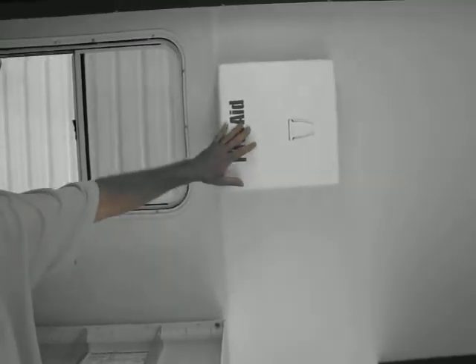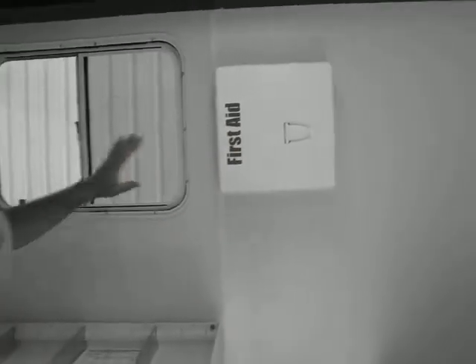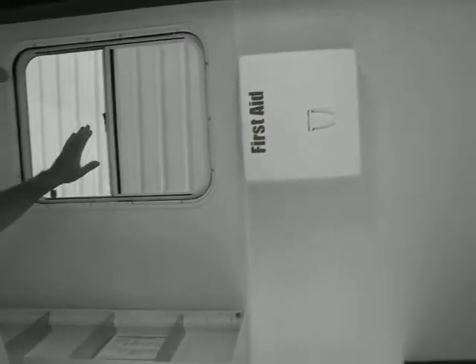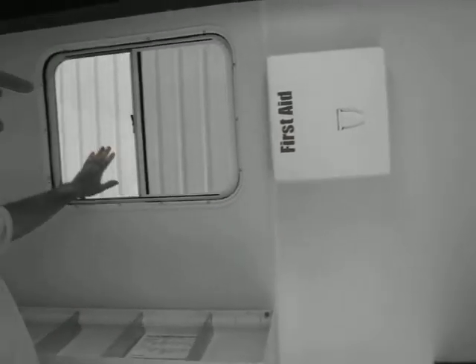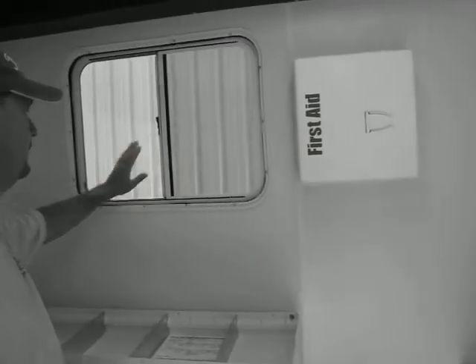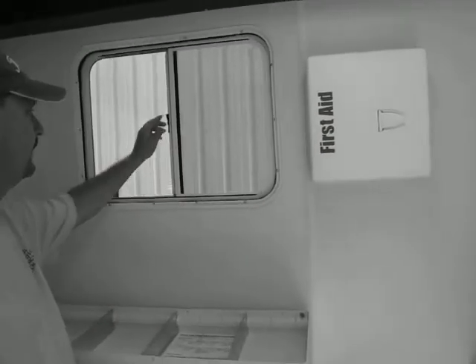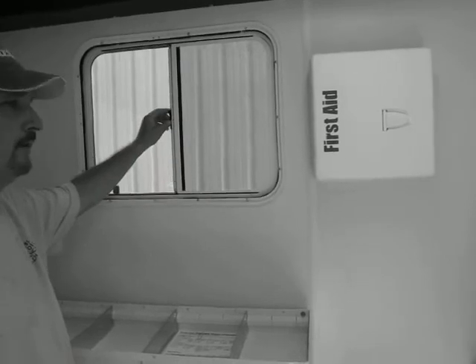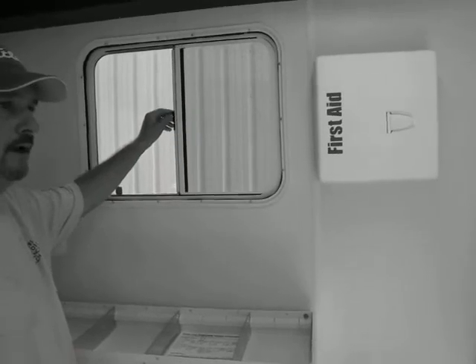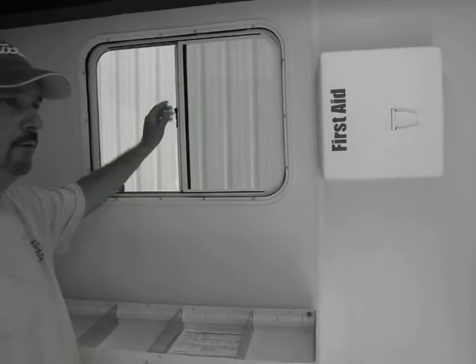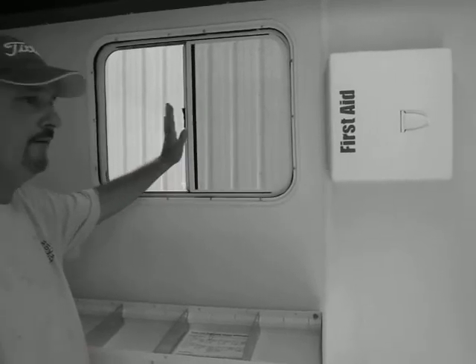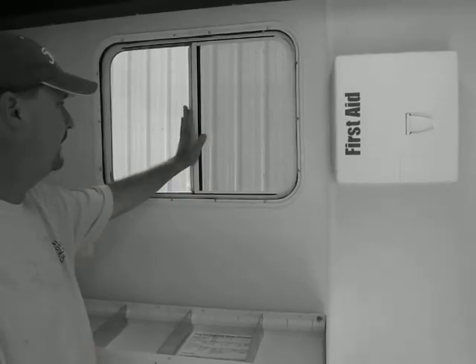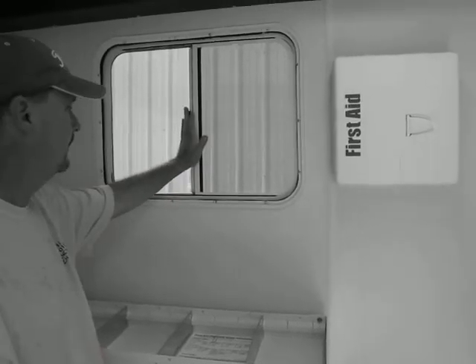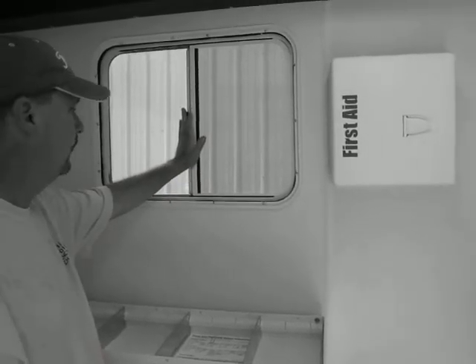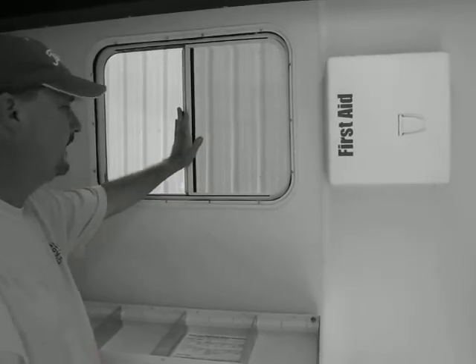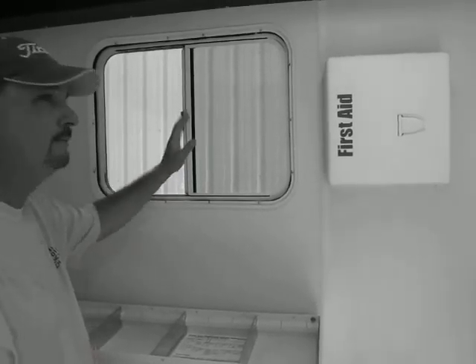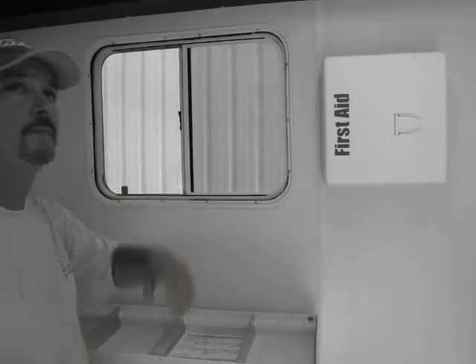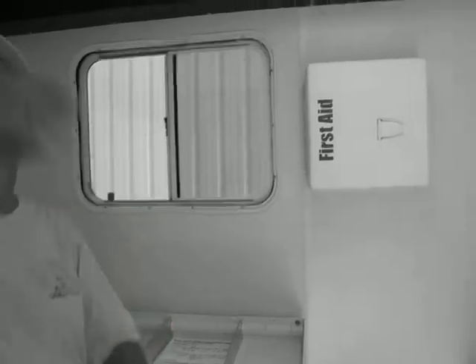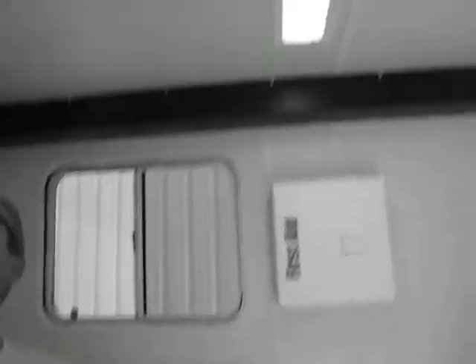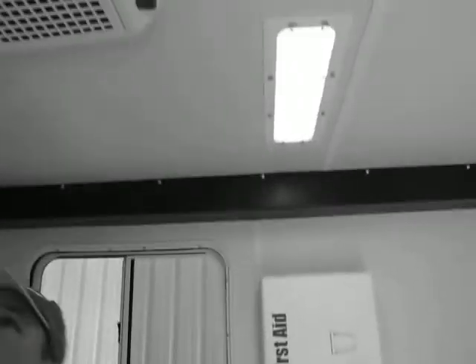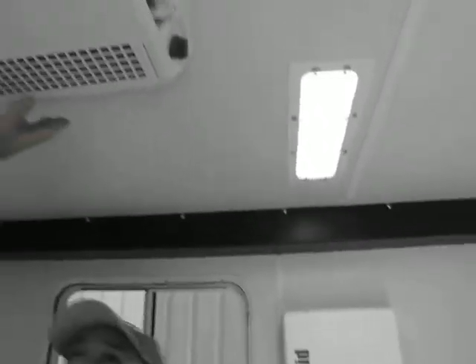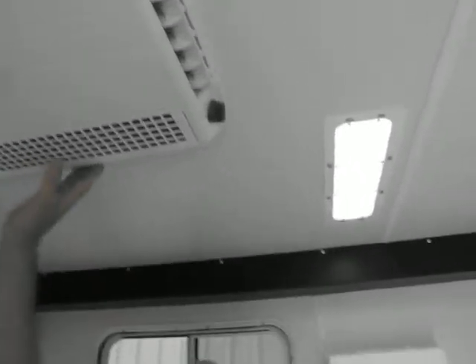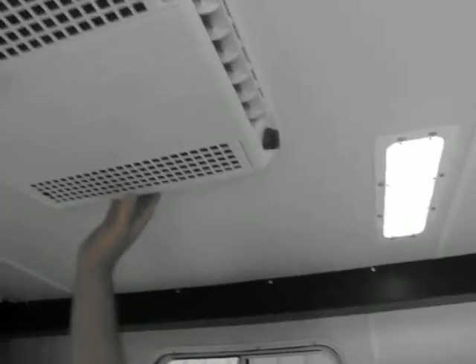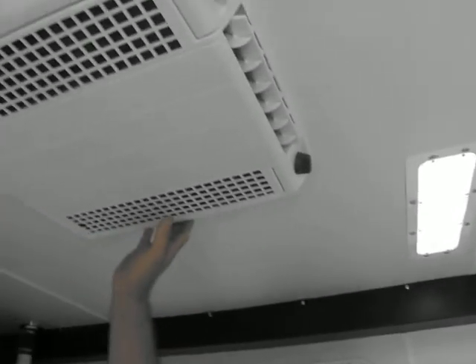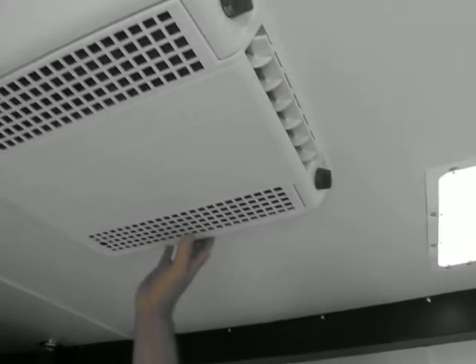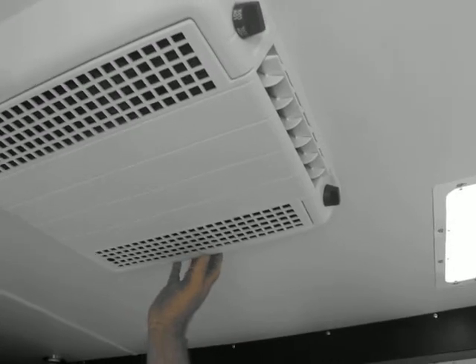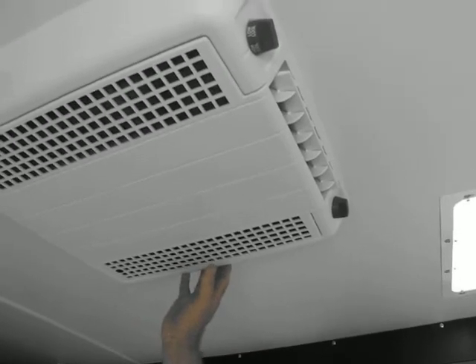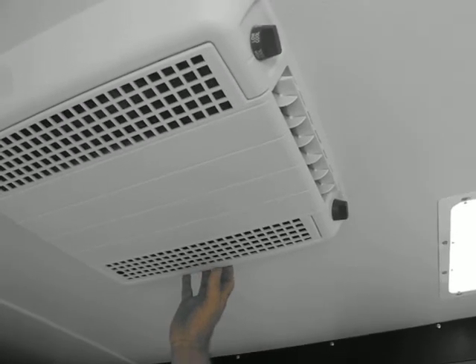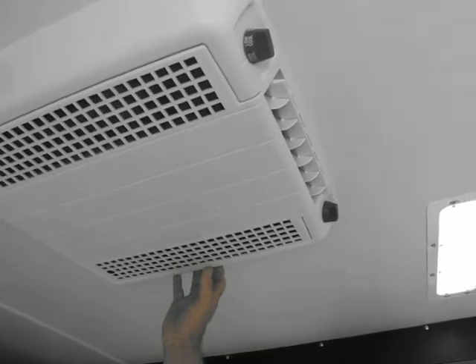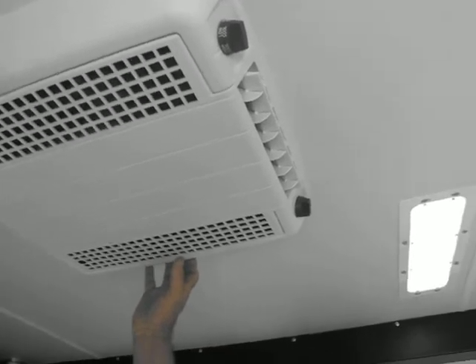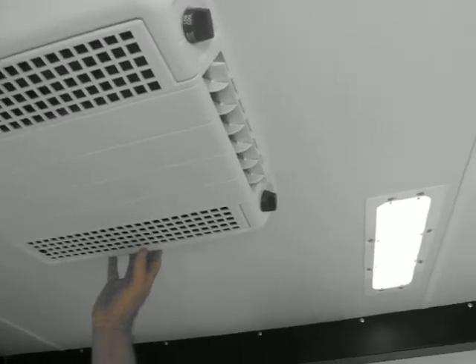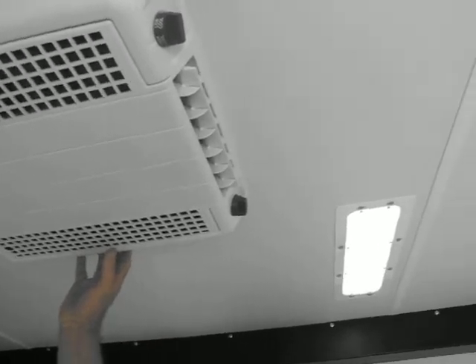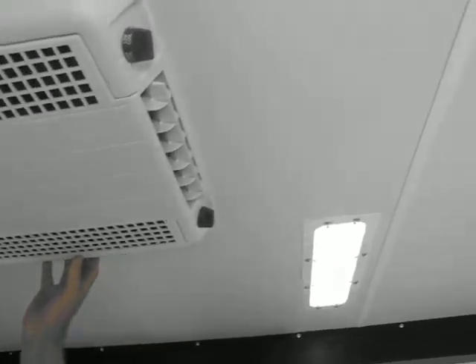In here, we have the window. We have an air conditioning and heating system in this trailer.